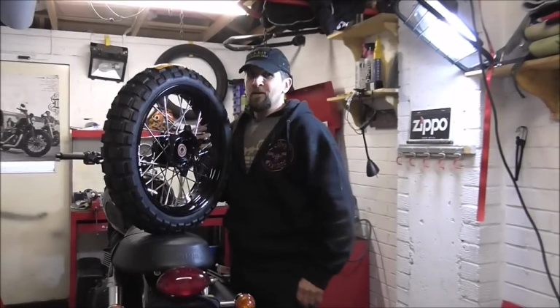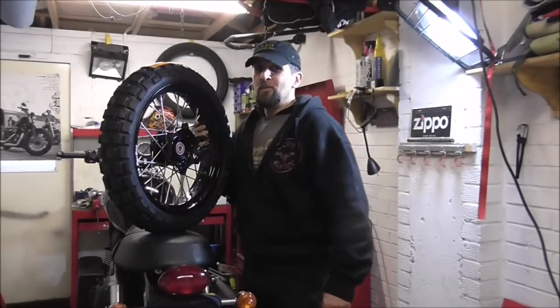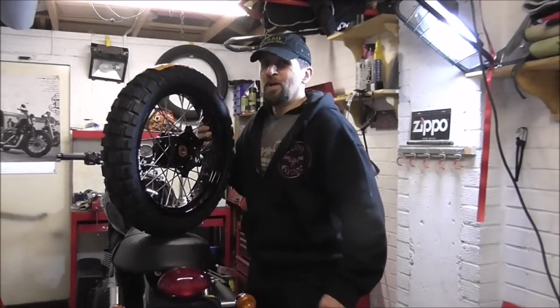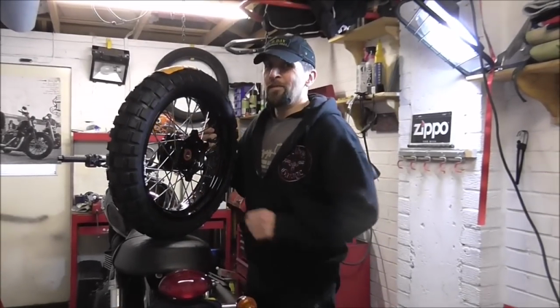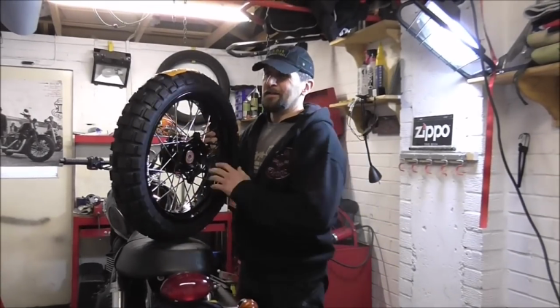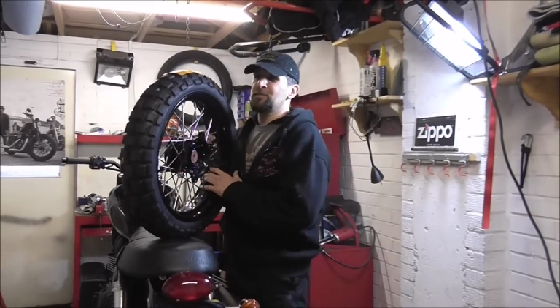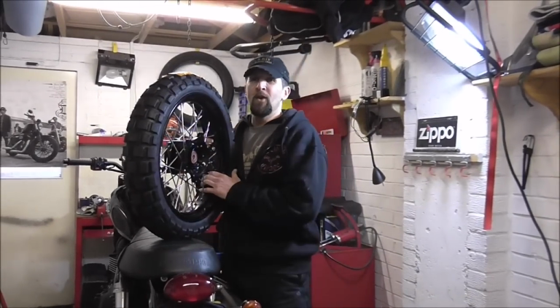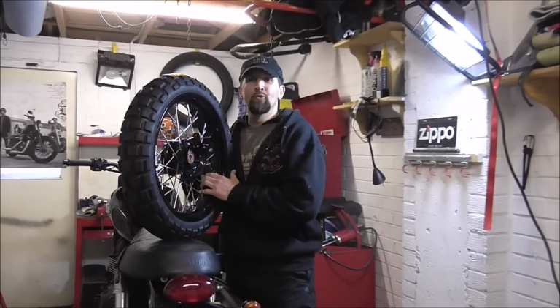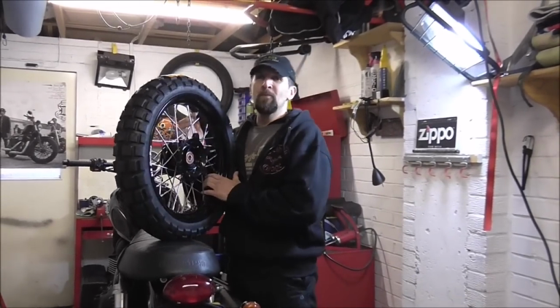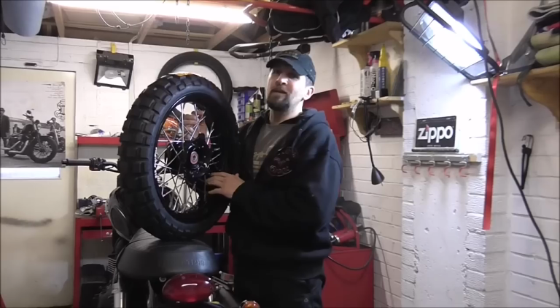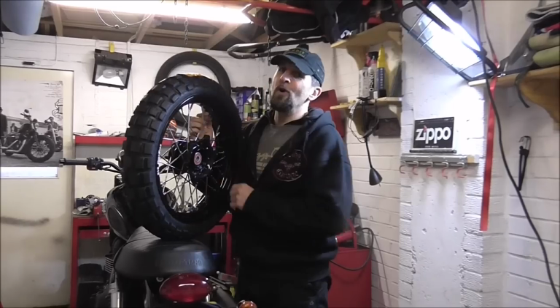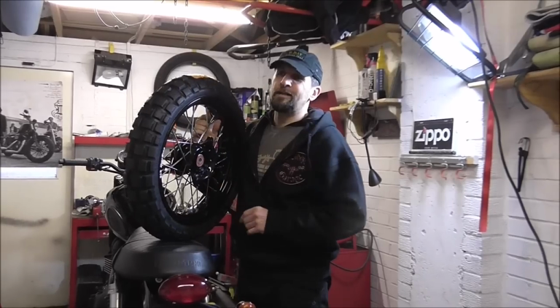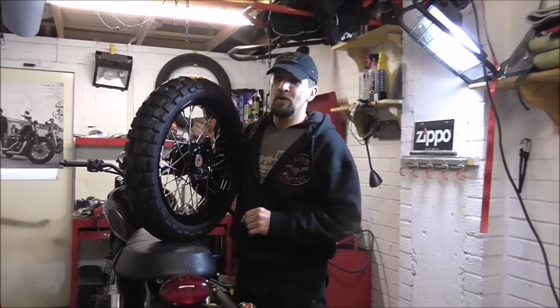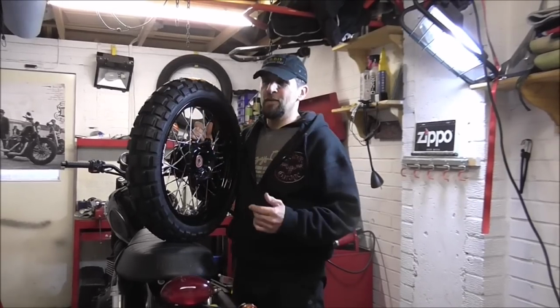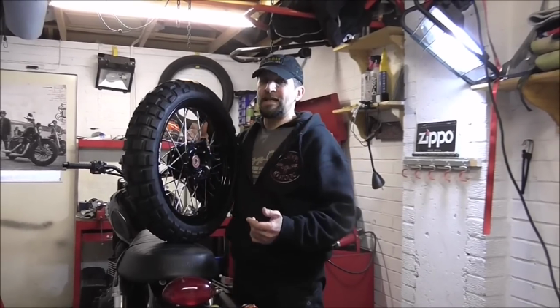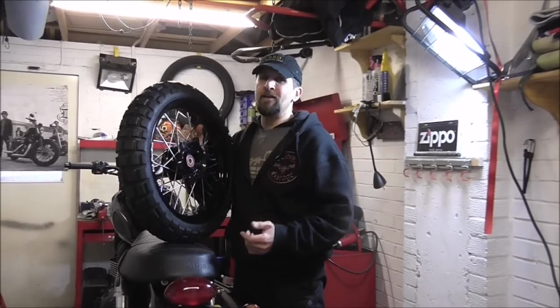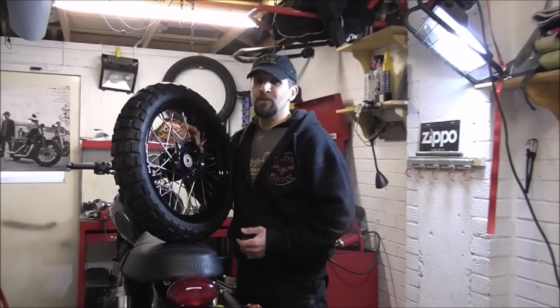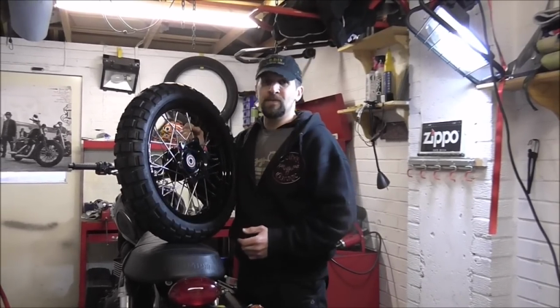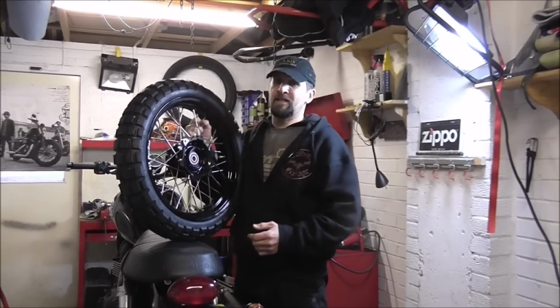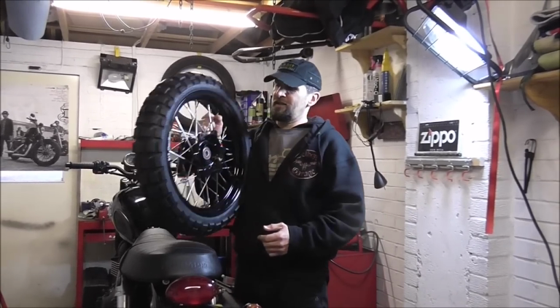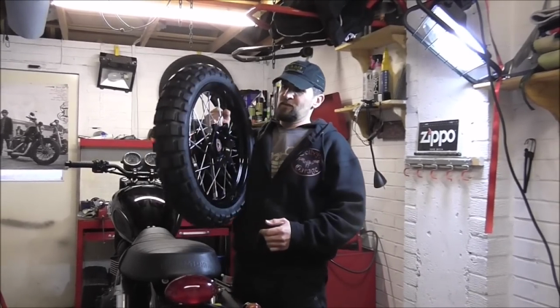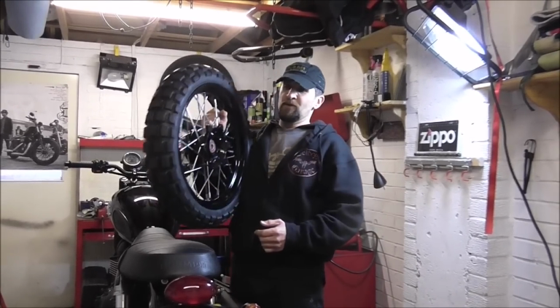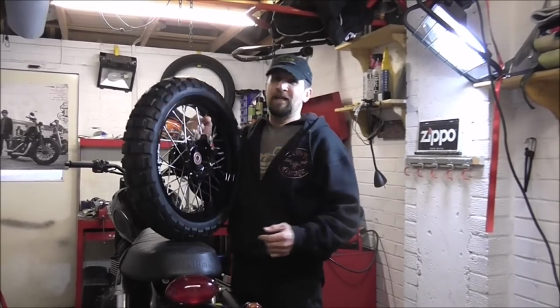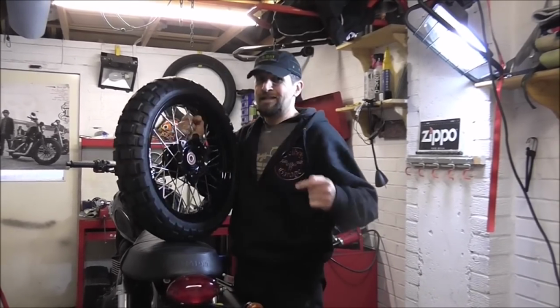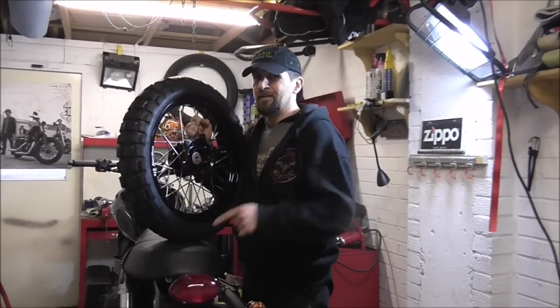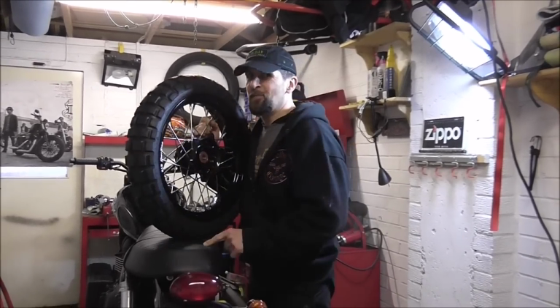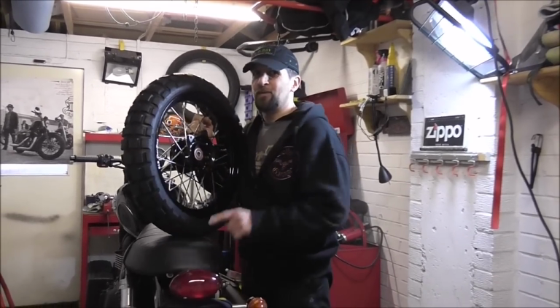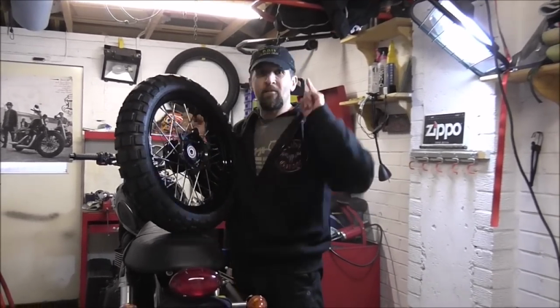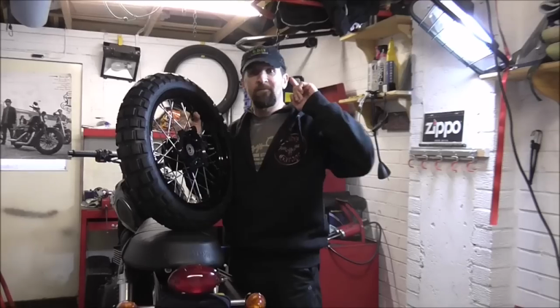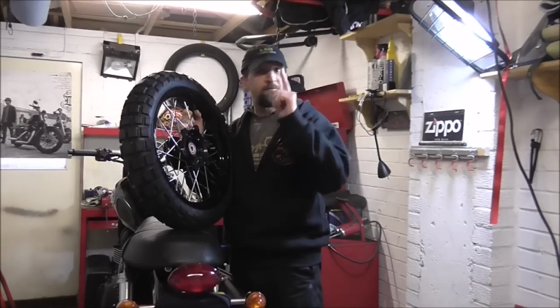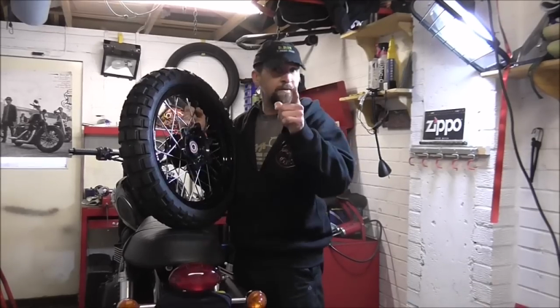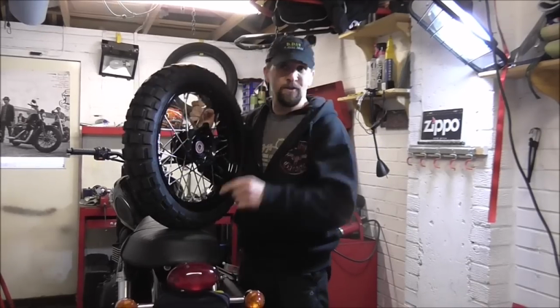Okay, watch out, welcome back. It's been a long, gruelling week at work, no time to get in the garage at all, so let's get these wheels fitted into this bike without further ado.